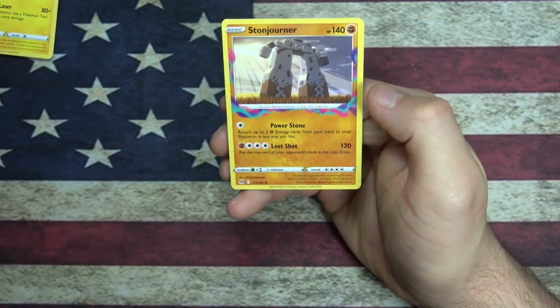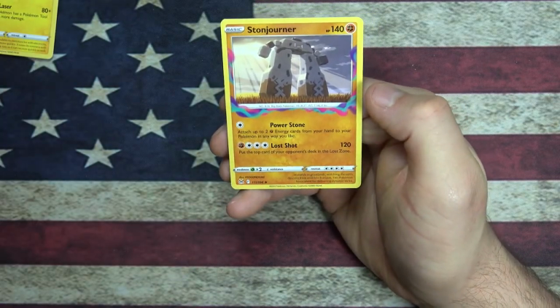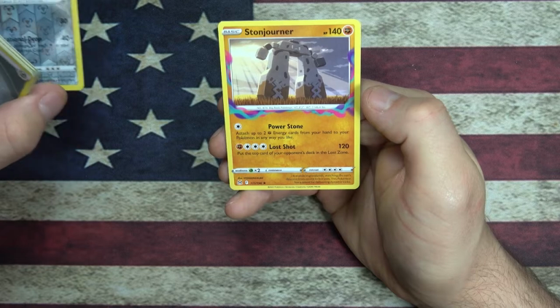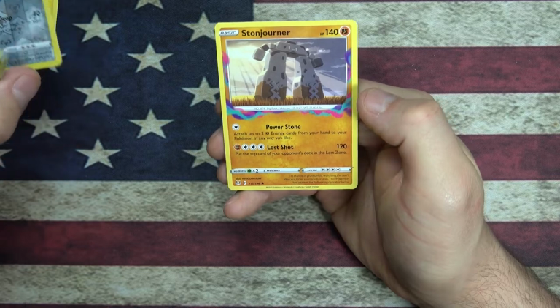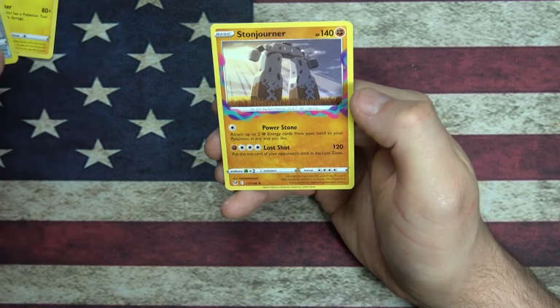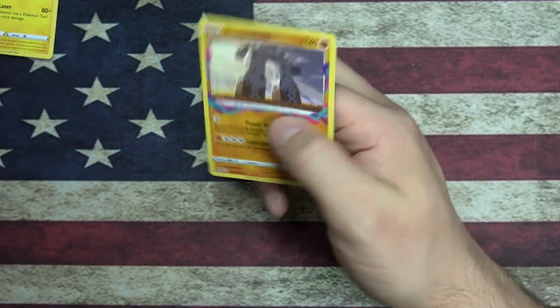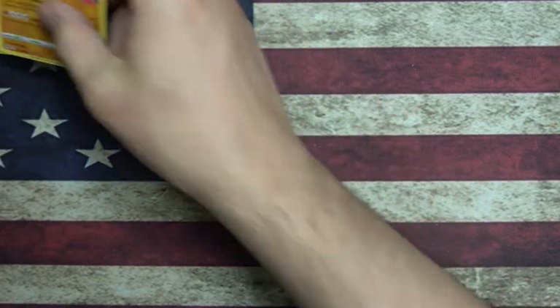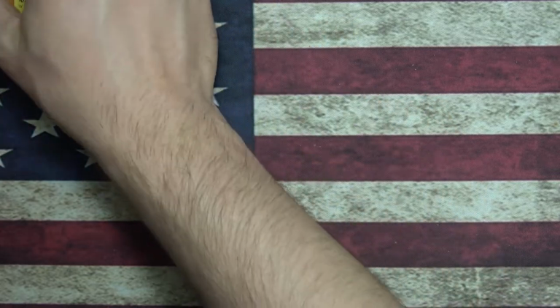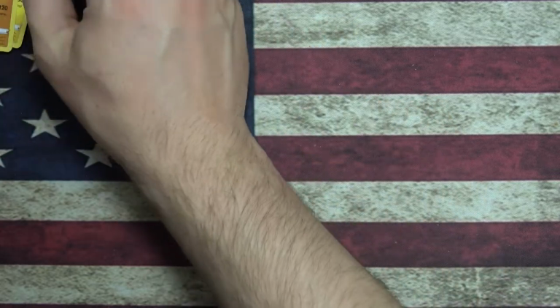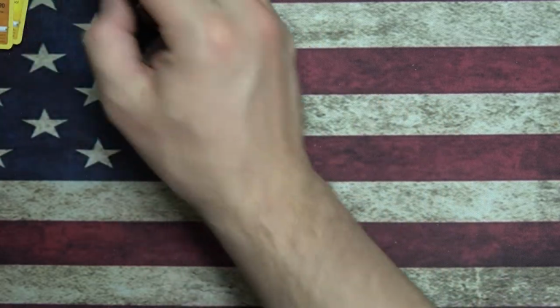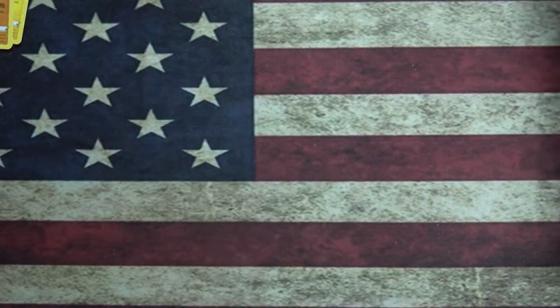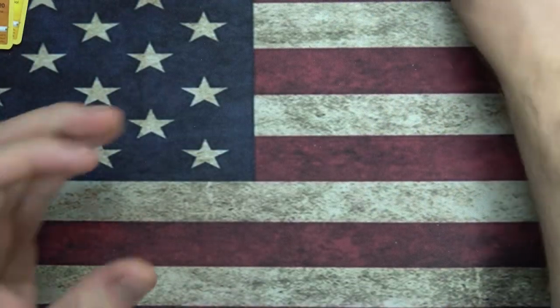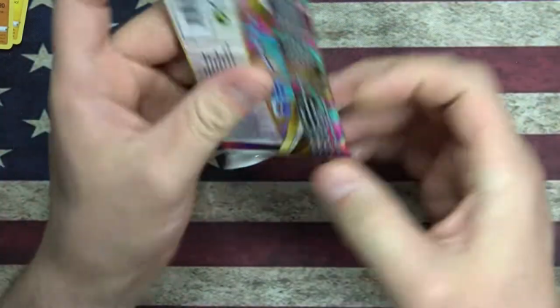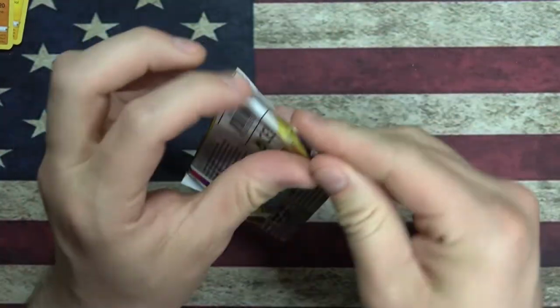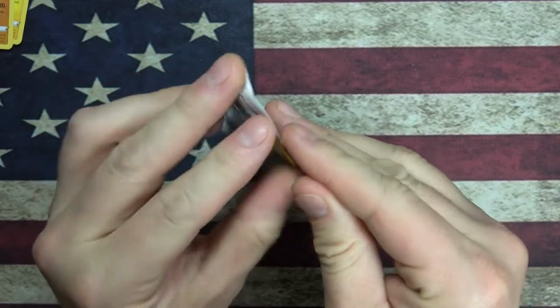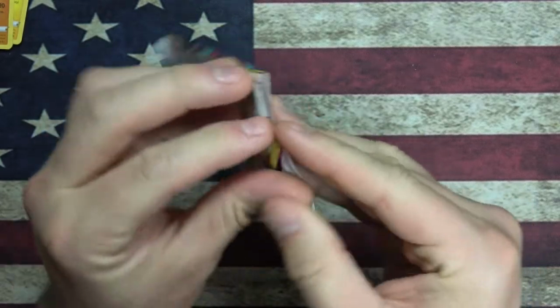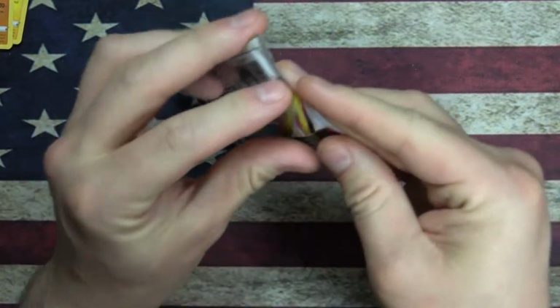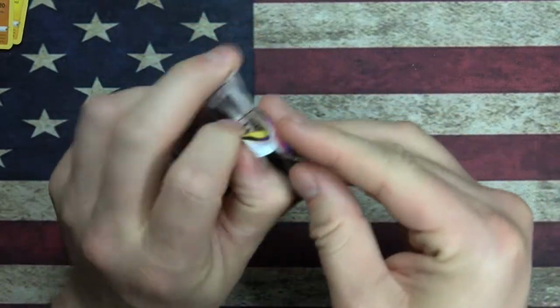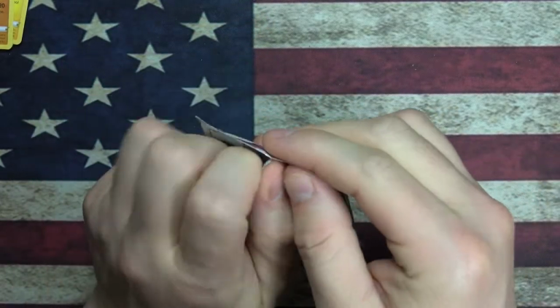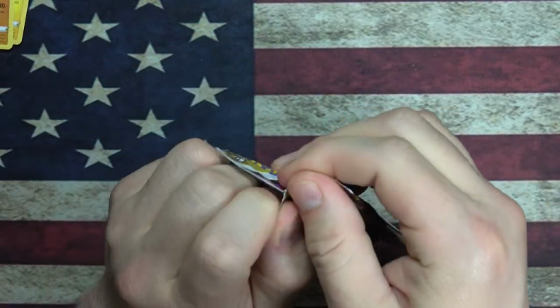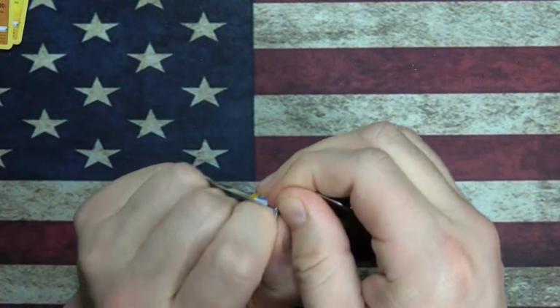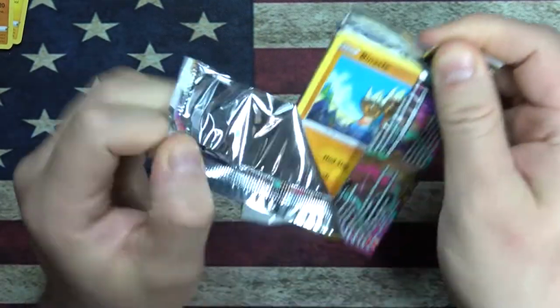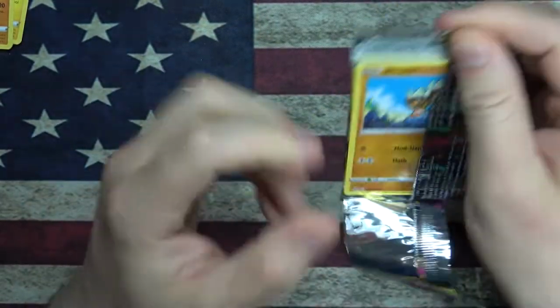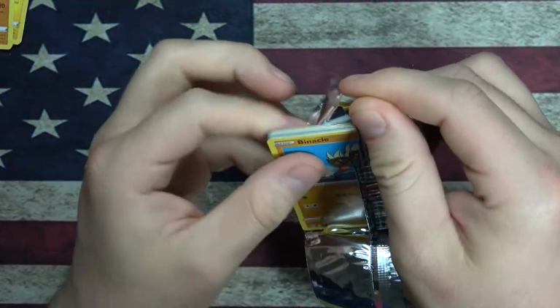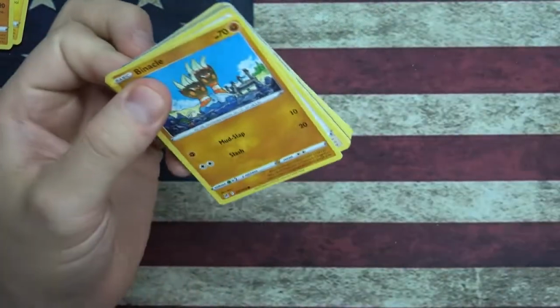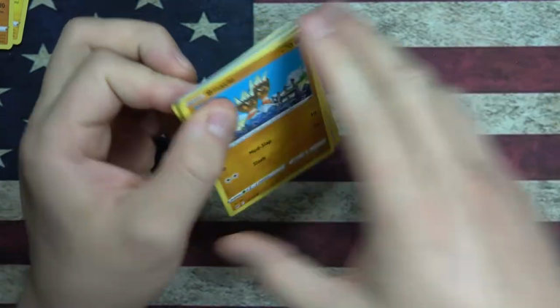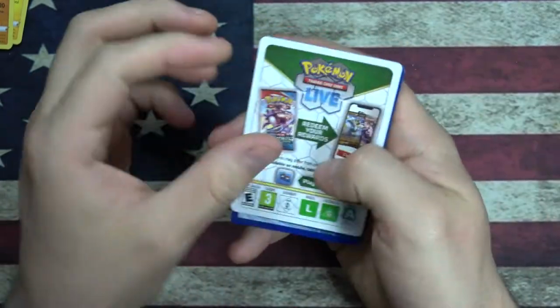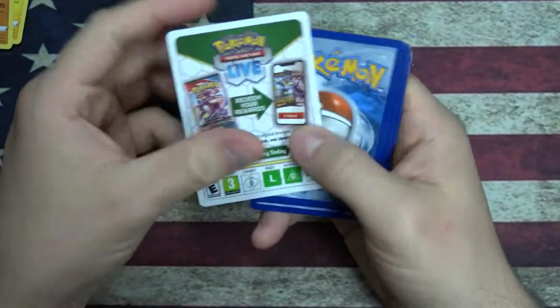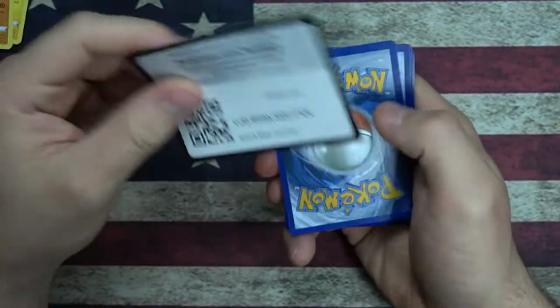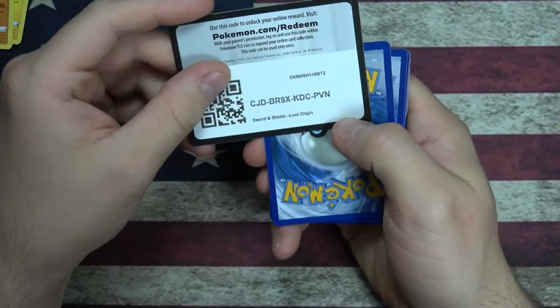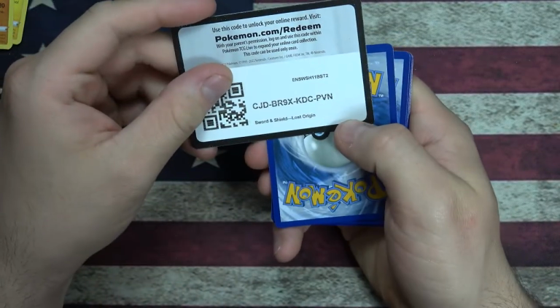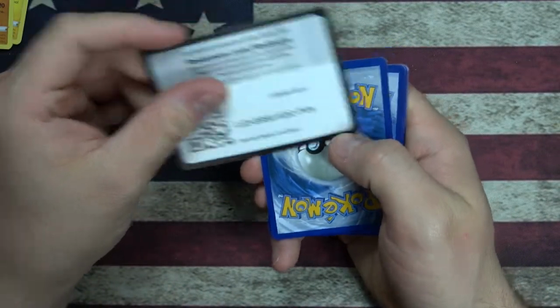Stunjorner - big Rock Pokemon. I like it, it's outlandish, it's crazy, it doesn't make any sense. Open it with just my sheer will. Another code card for you.